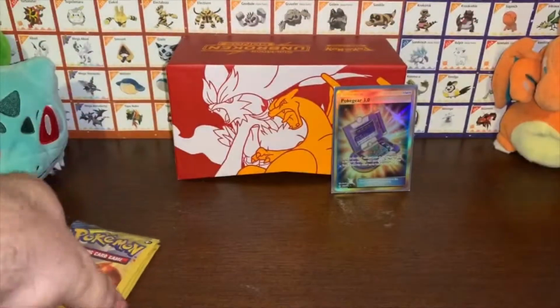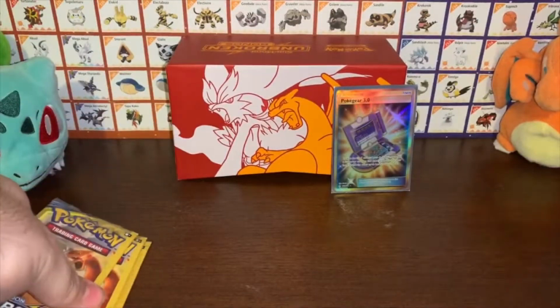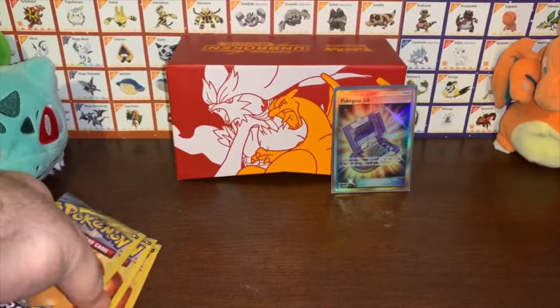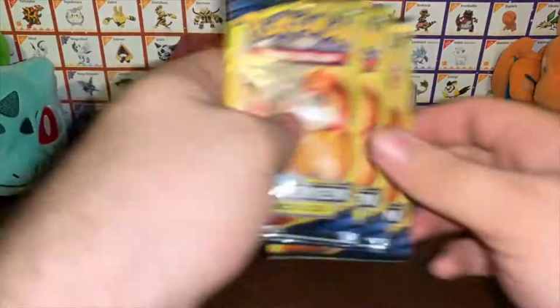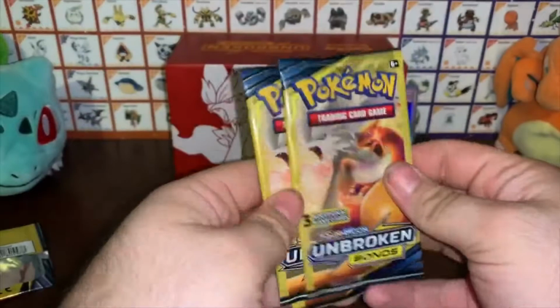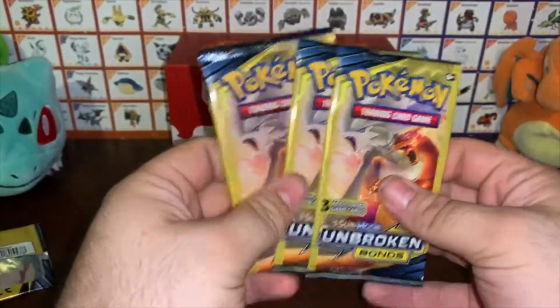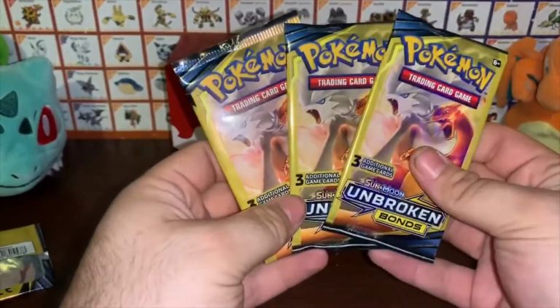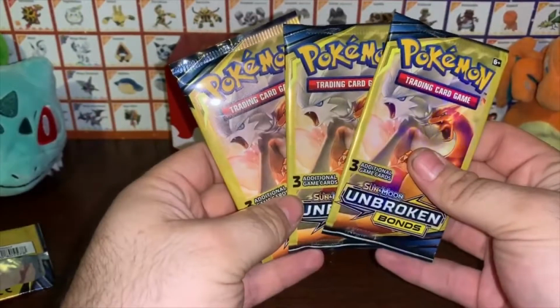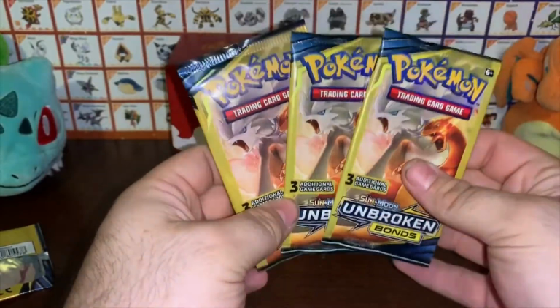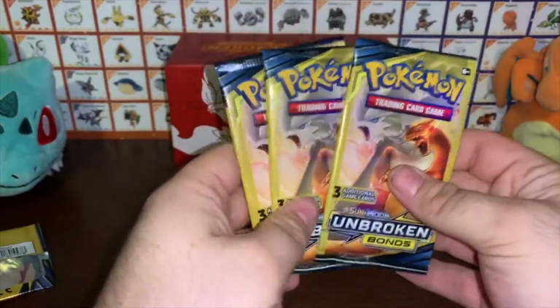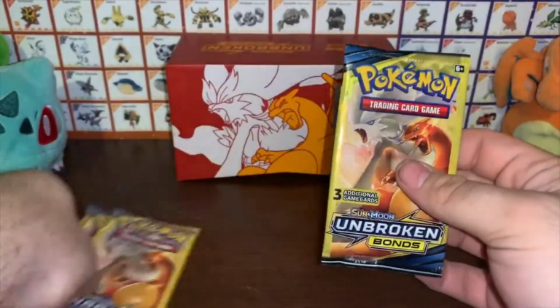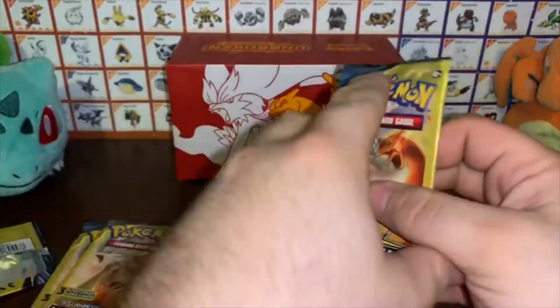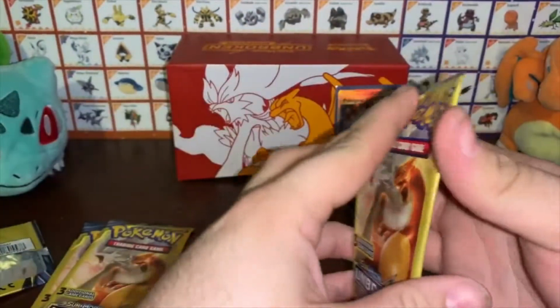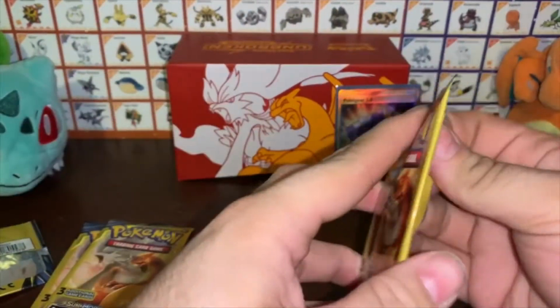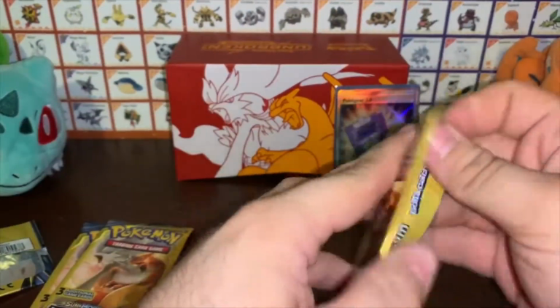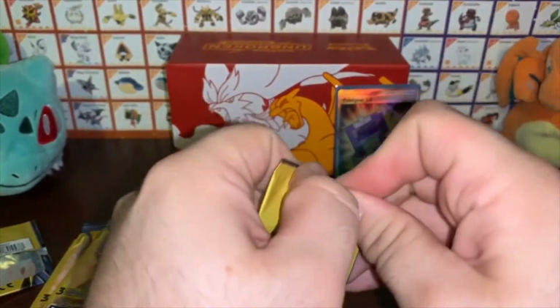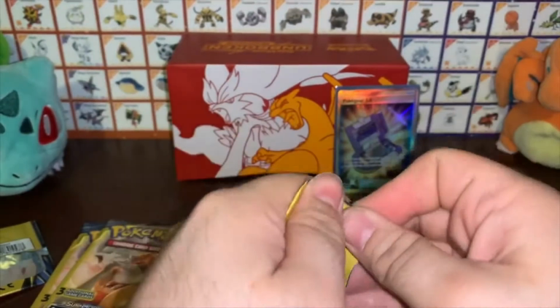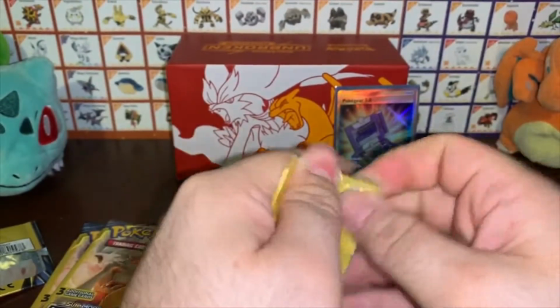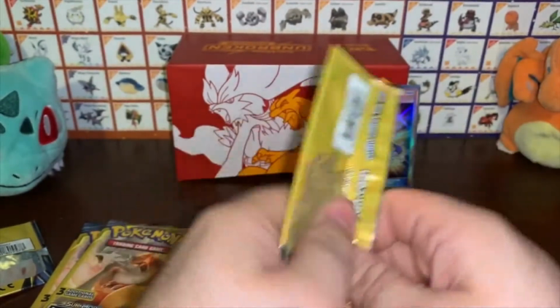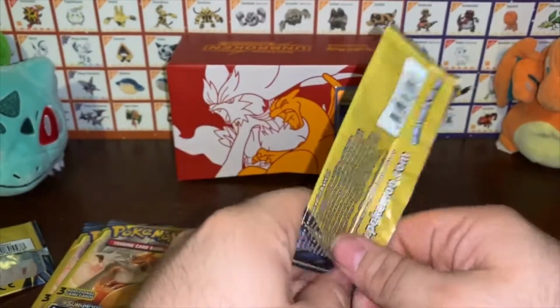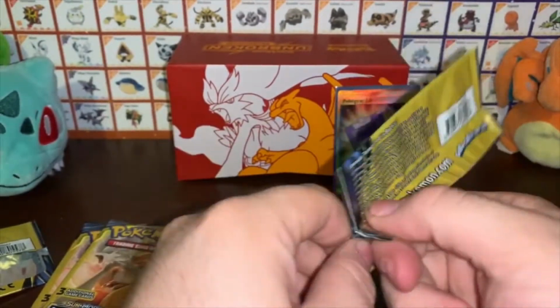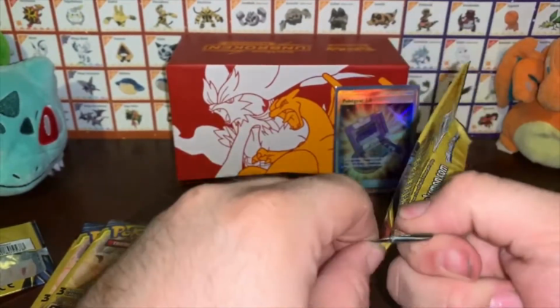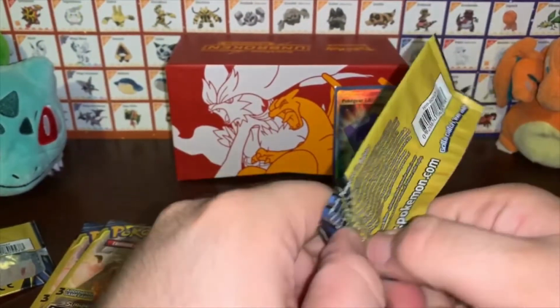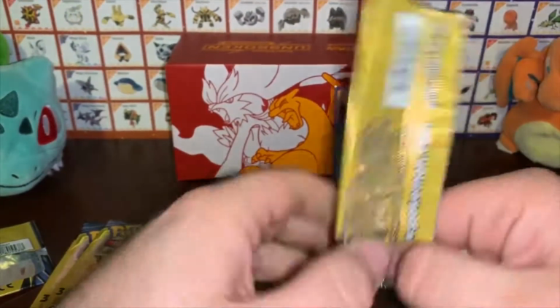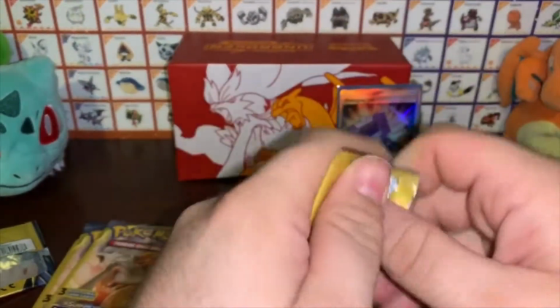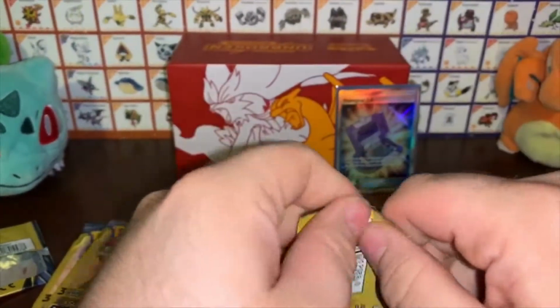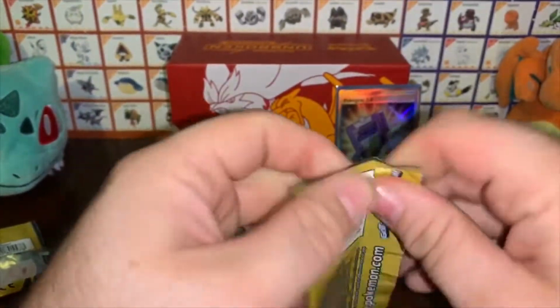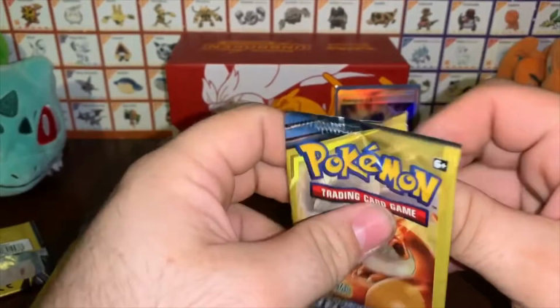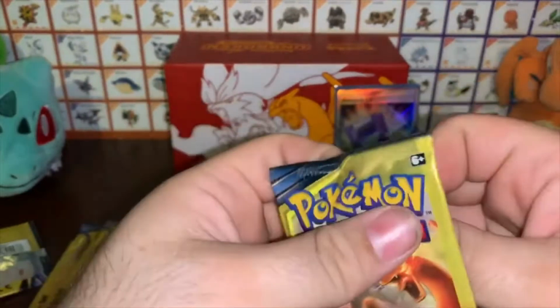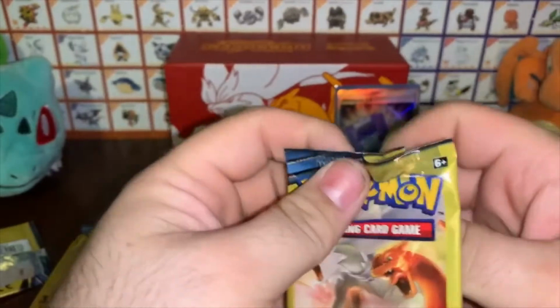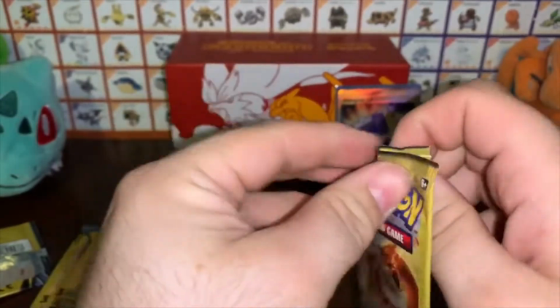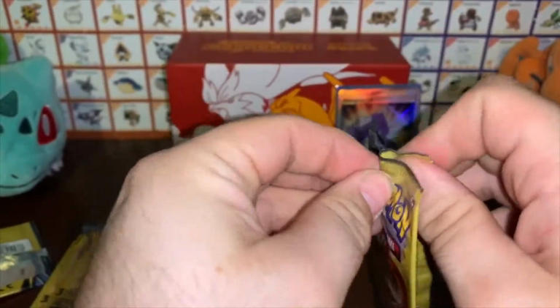We're getting down to our last three packs here. Hopefully these Charizard packs will give us some luck — but man, that Poké Gear 3.0 in the back there is a nice card out of a dollar store booster pack.